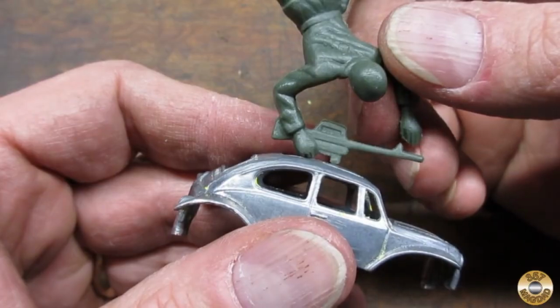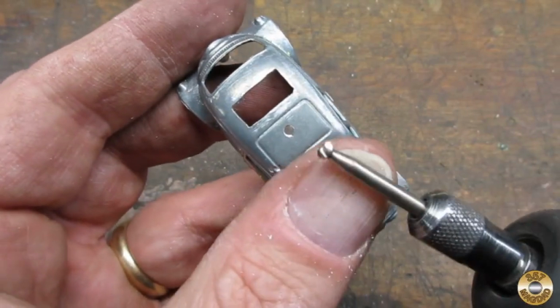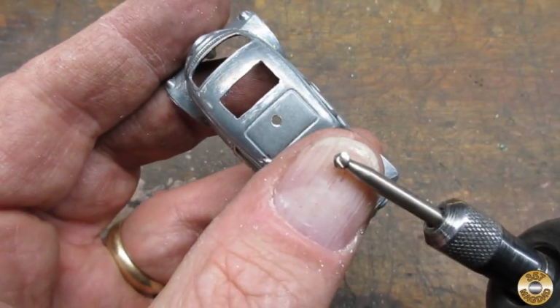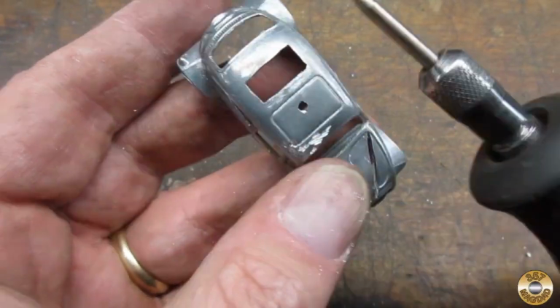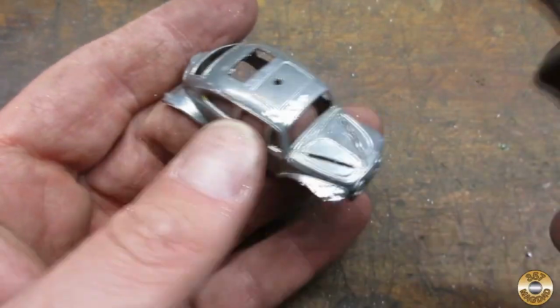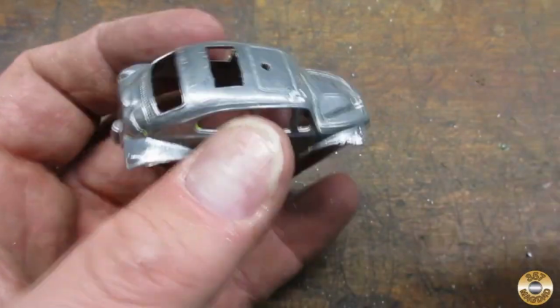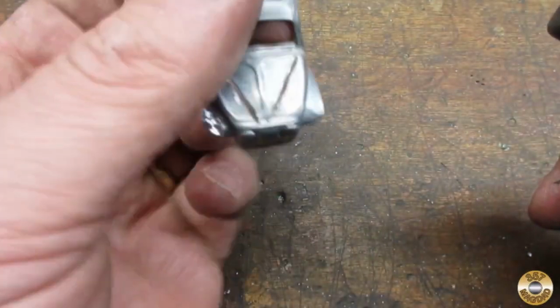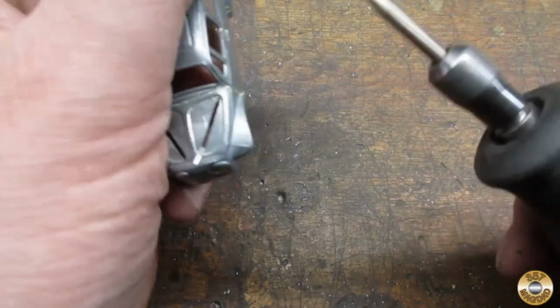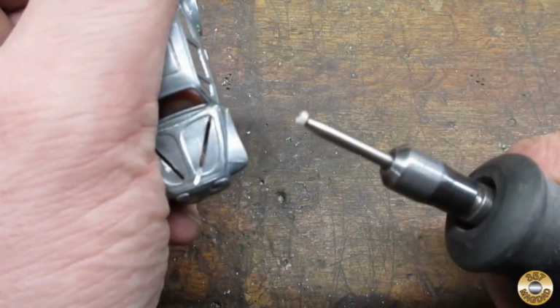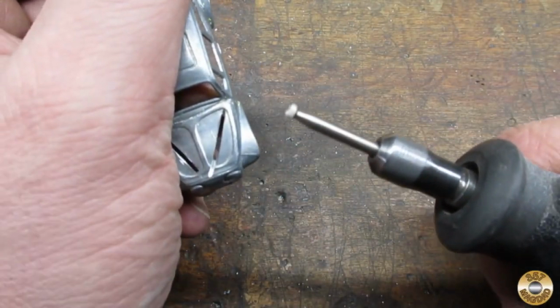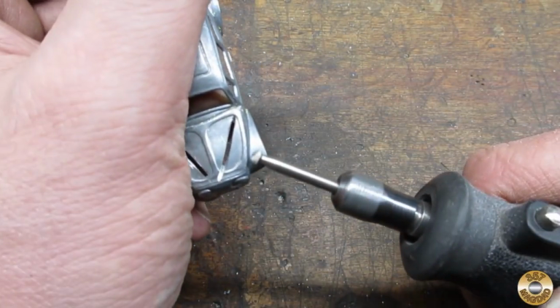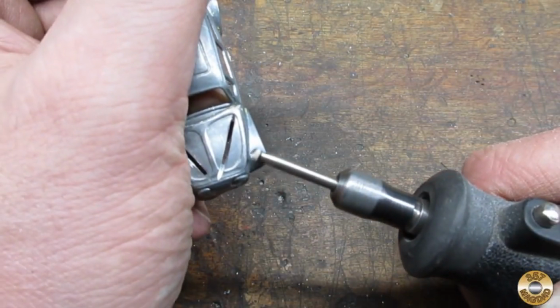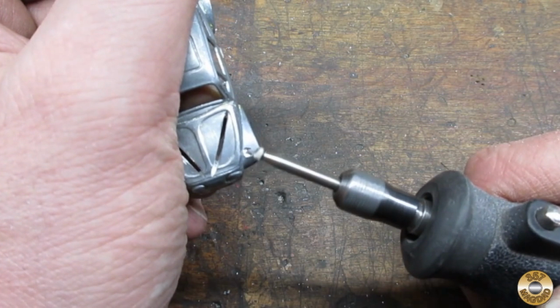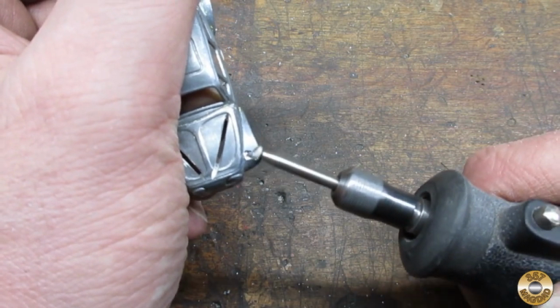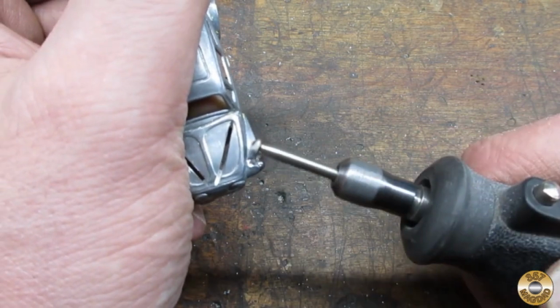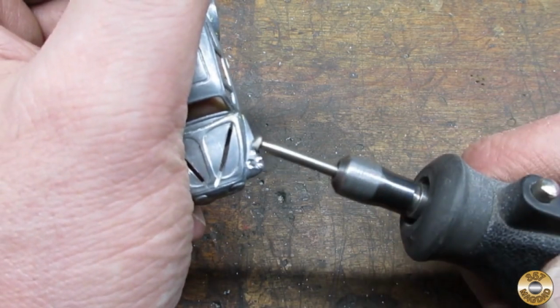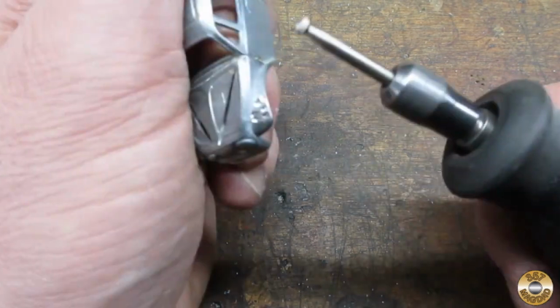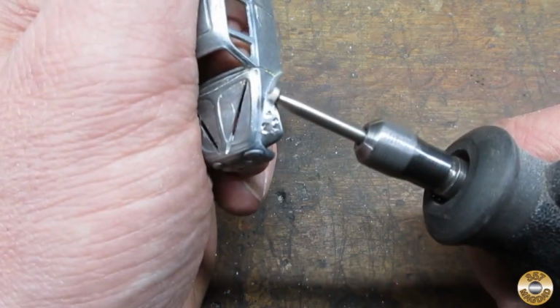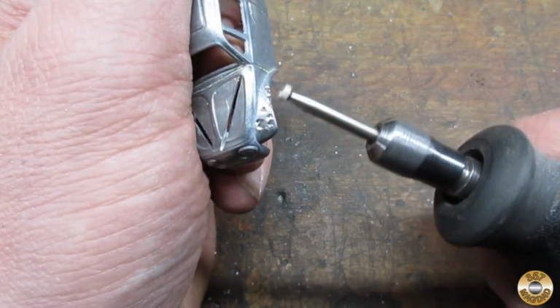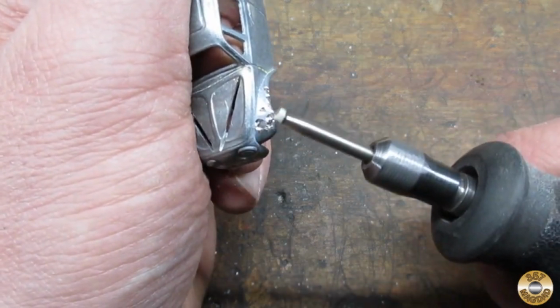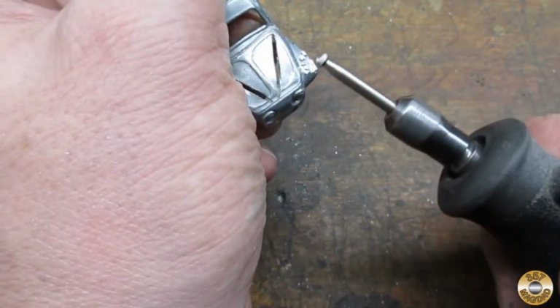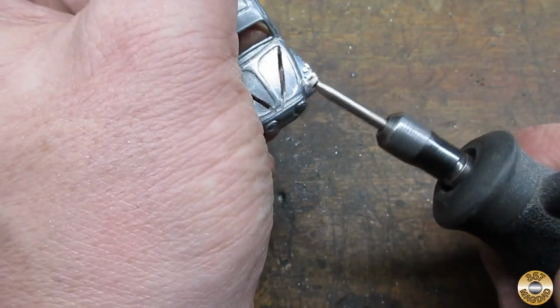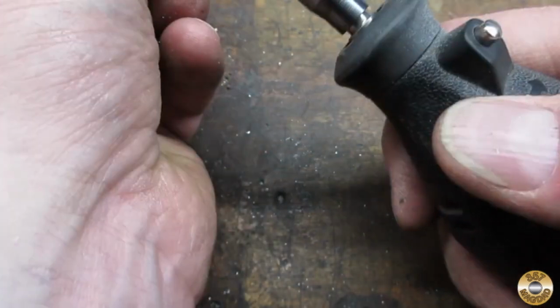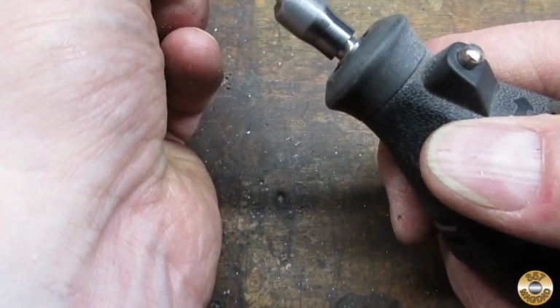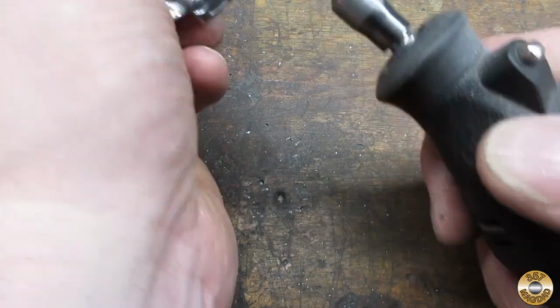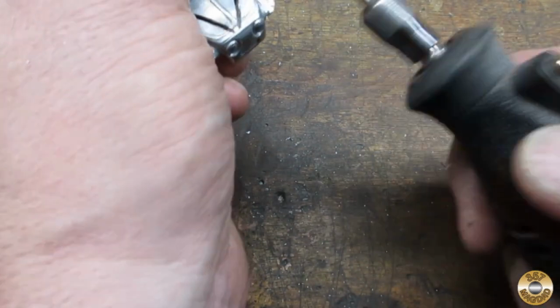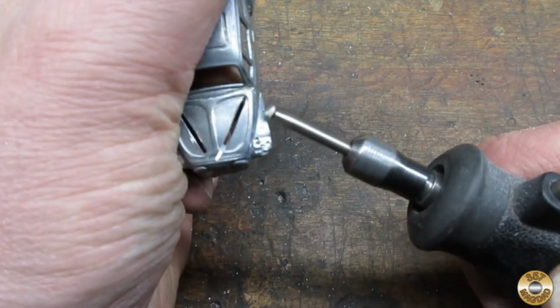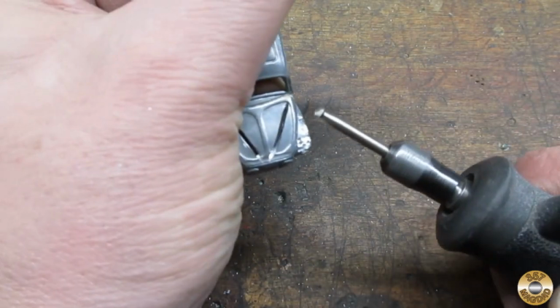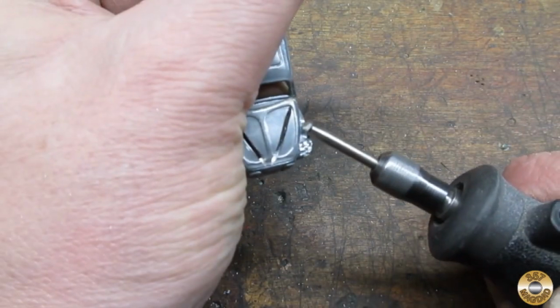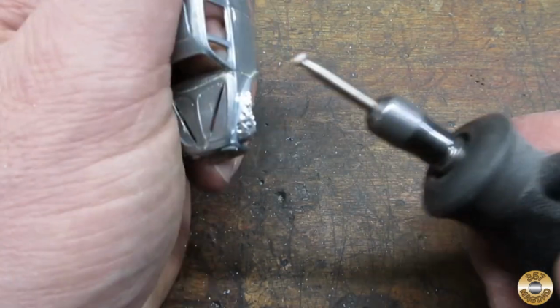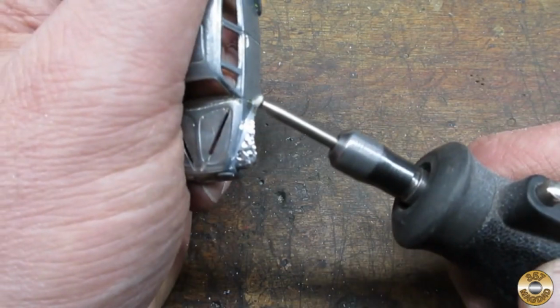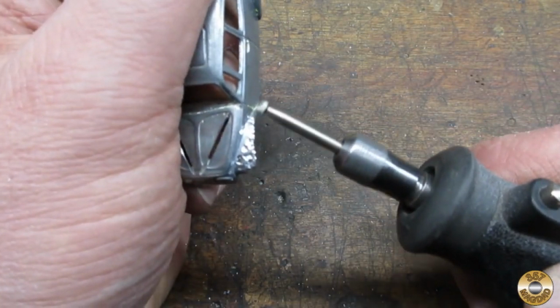To make the car look beat up, dented, and battle worn, I used a ball cutter bit. I went around the body randomly adding divots and gouges. I had to keep rotating the car to prevent the marks from having too much of a pattern.